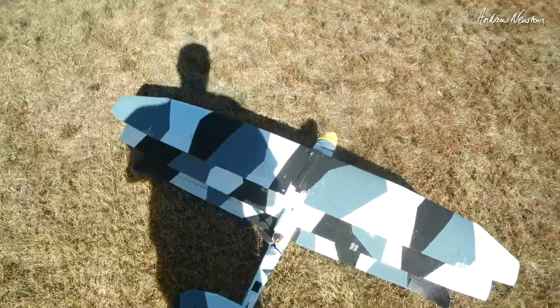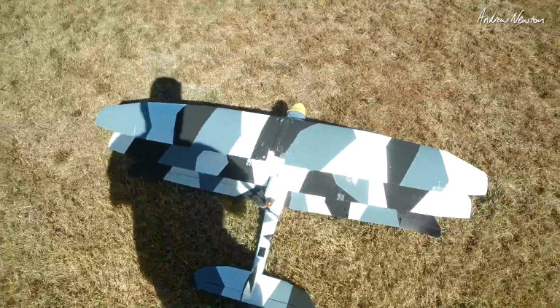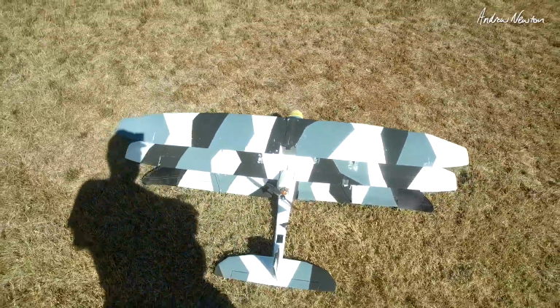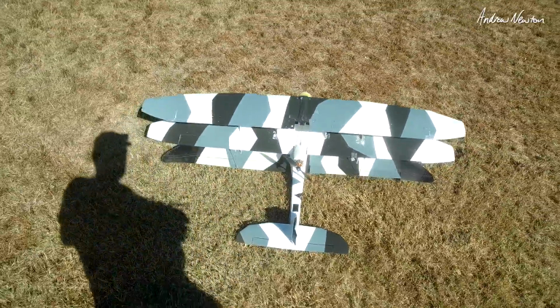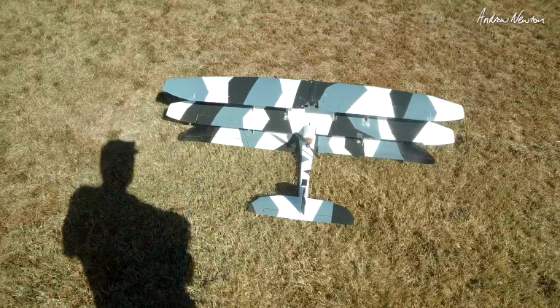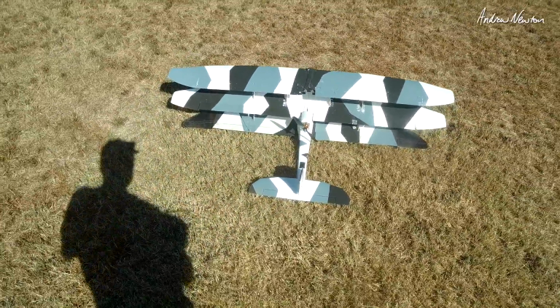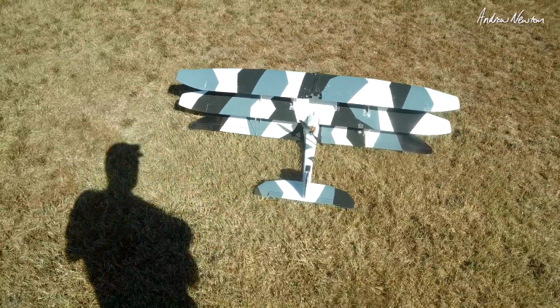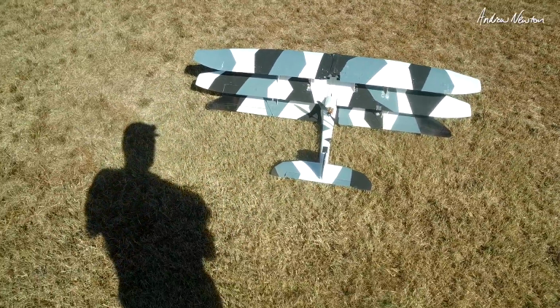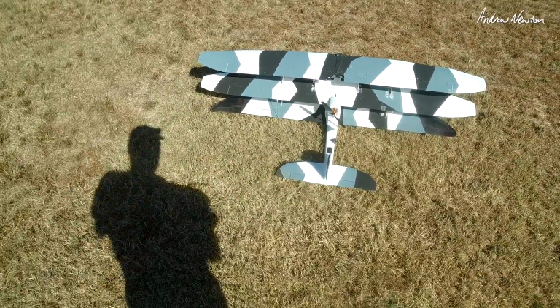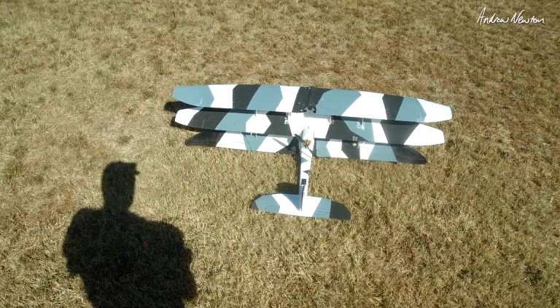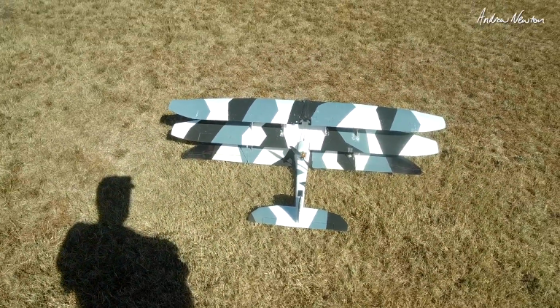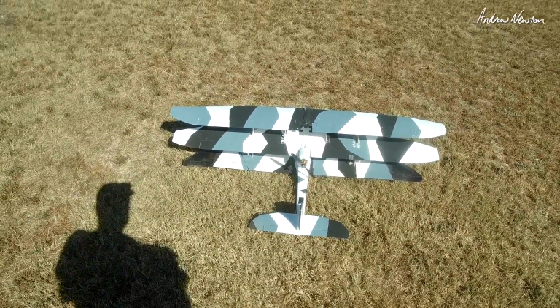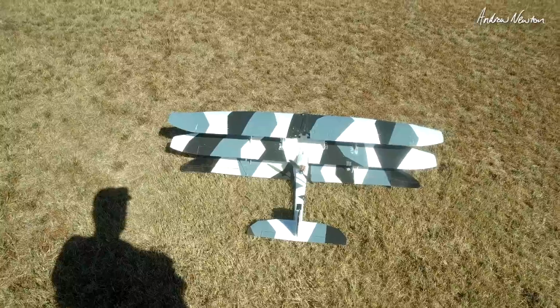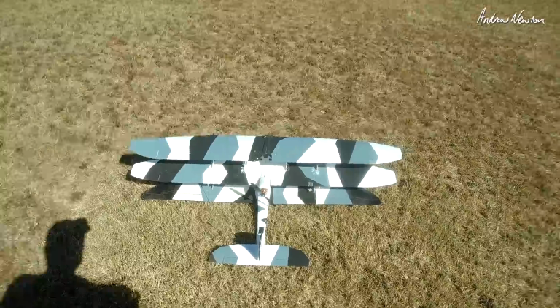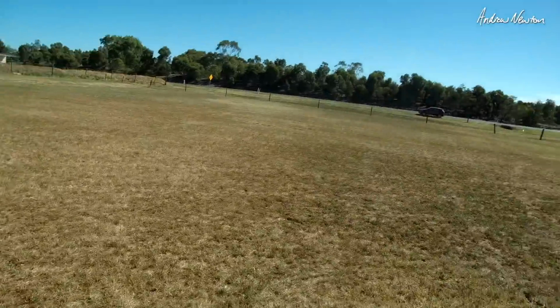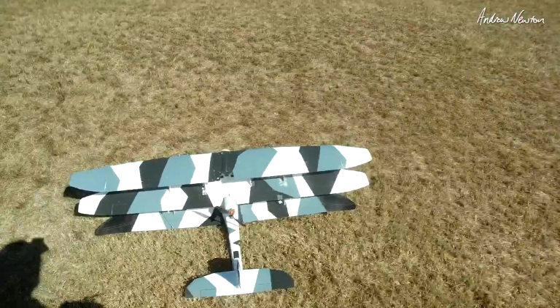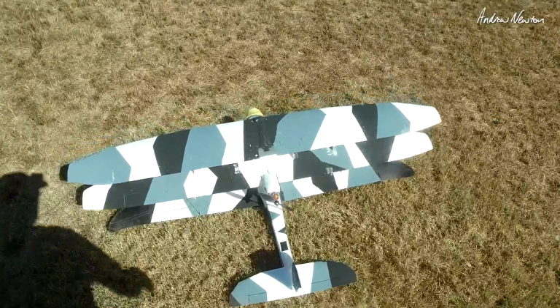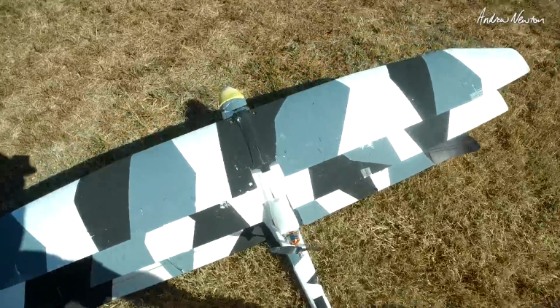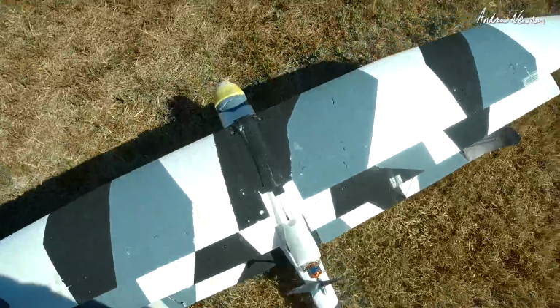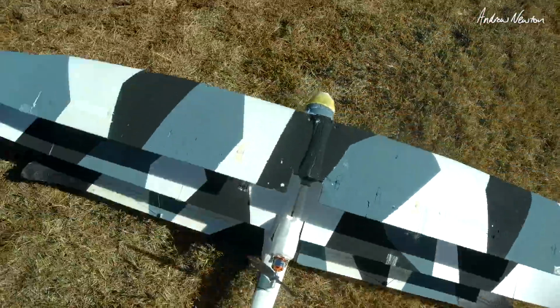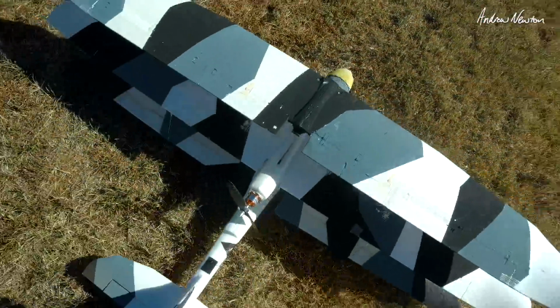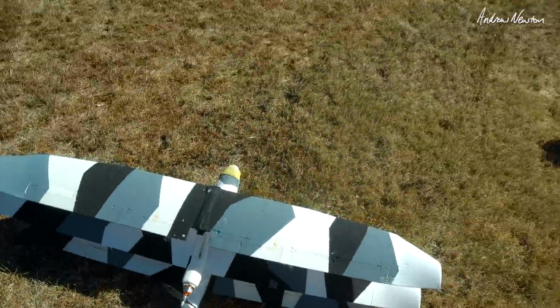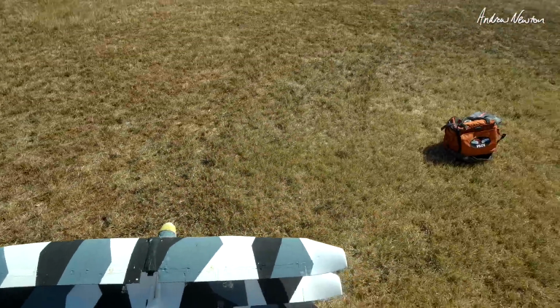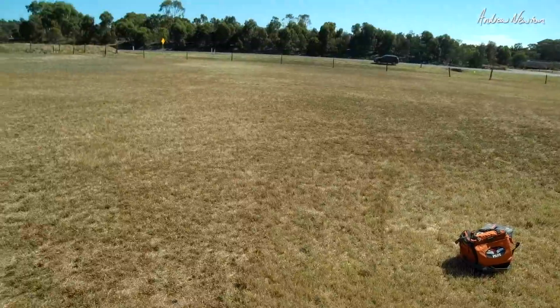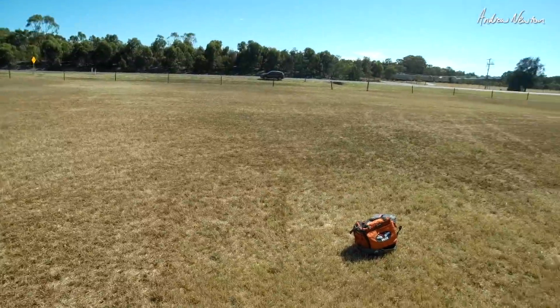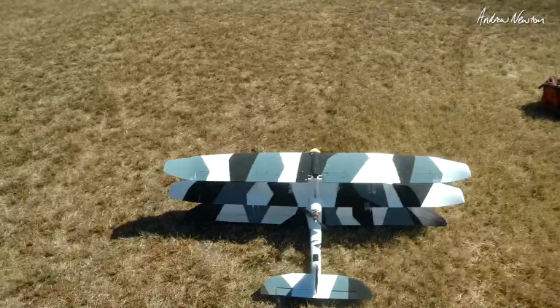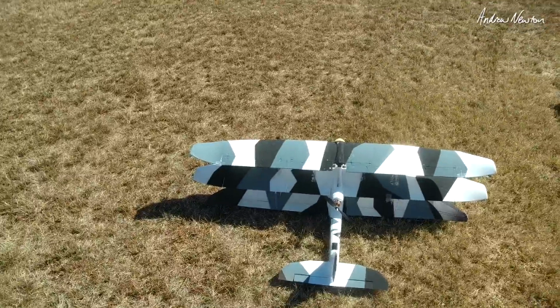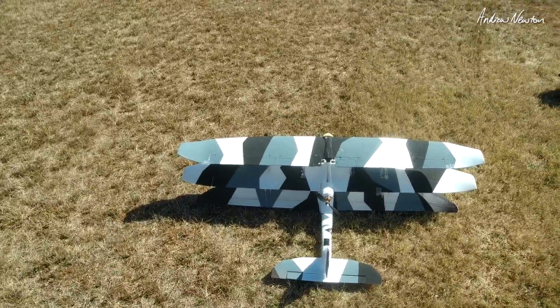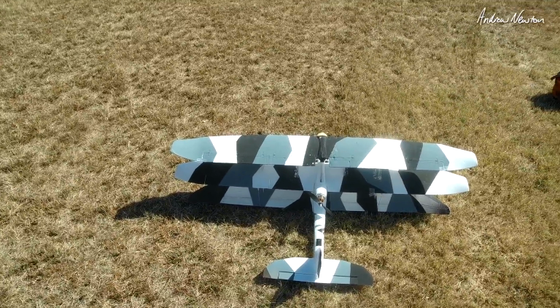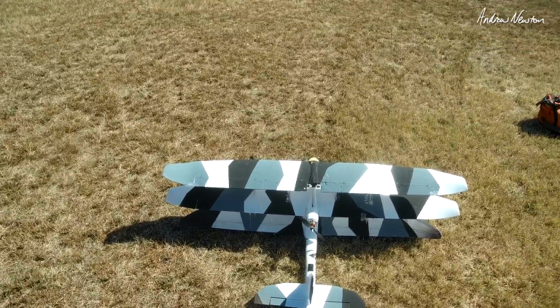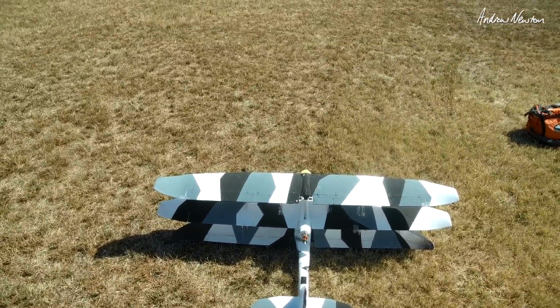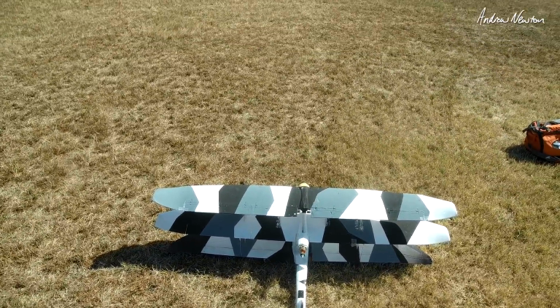Now I have it in the up position — oh, the wing keeps swinging around. What I need is a bit more height I think. But anyway, let's go again.